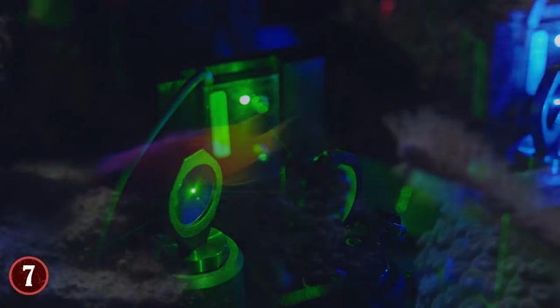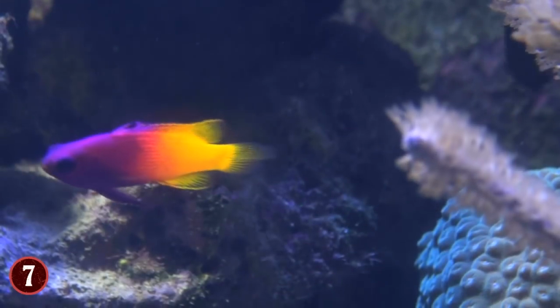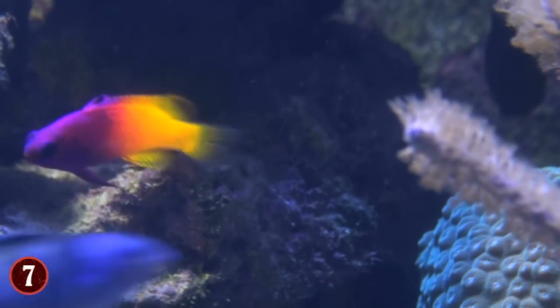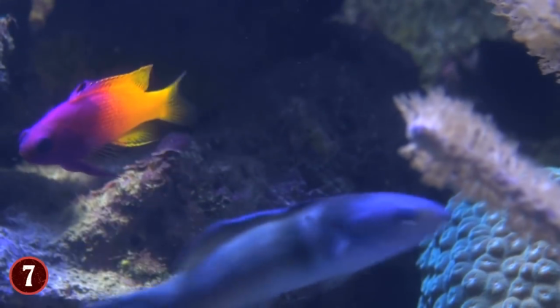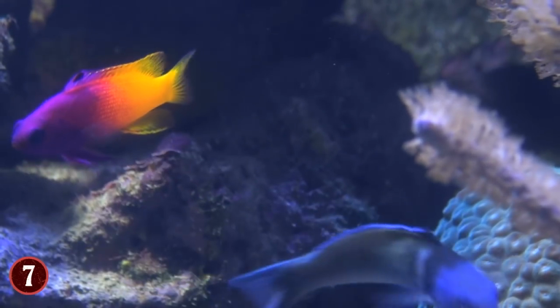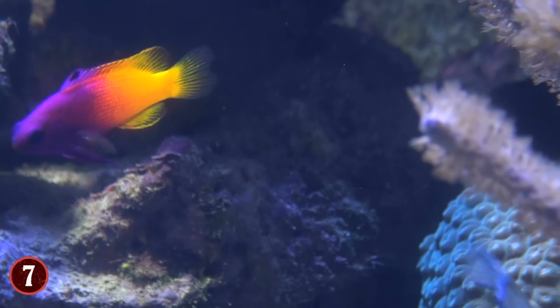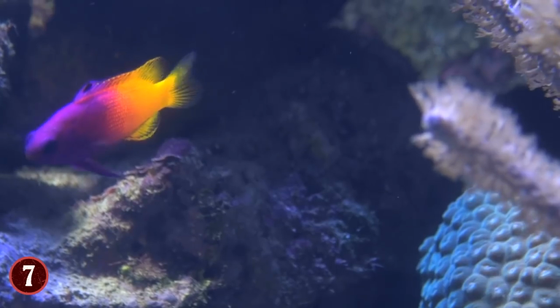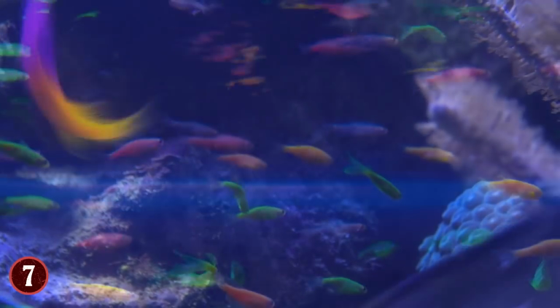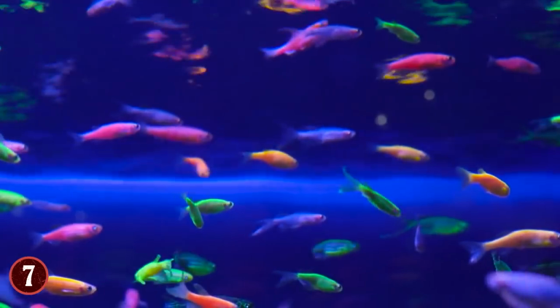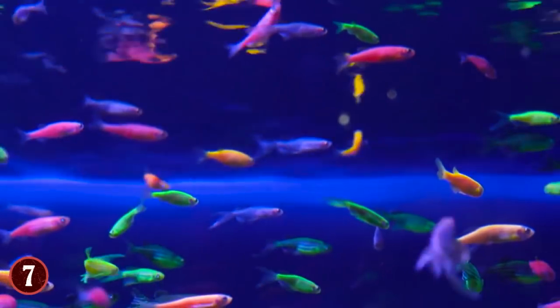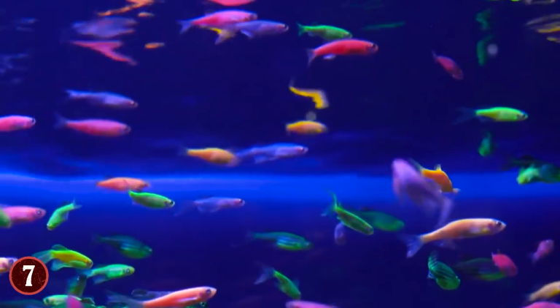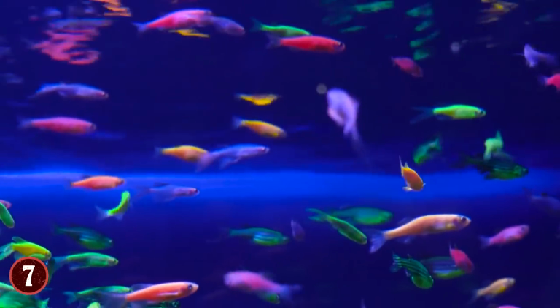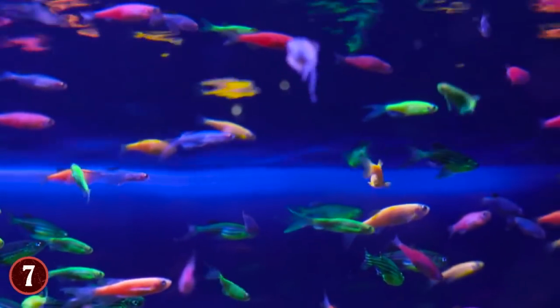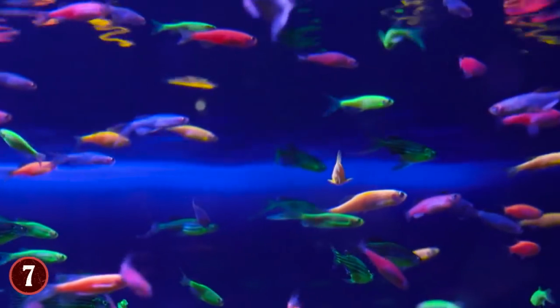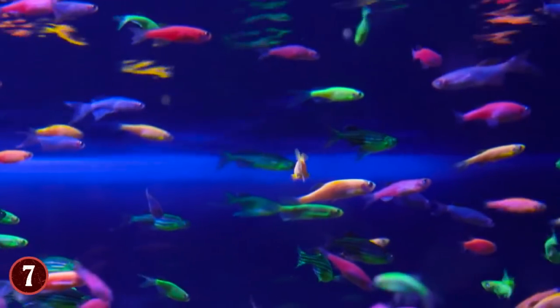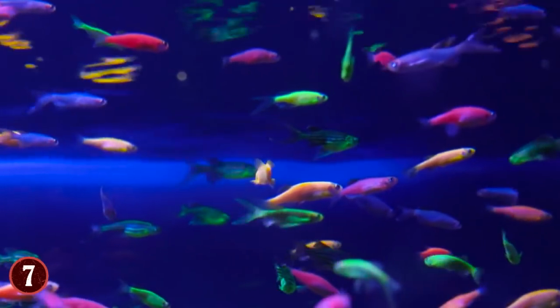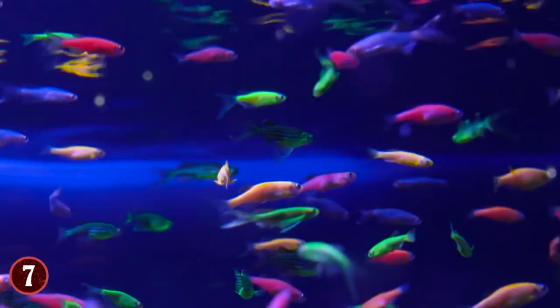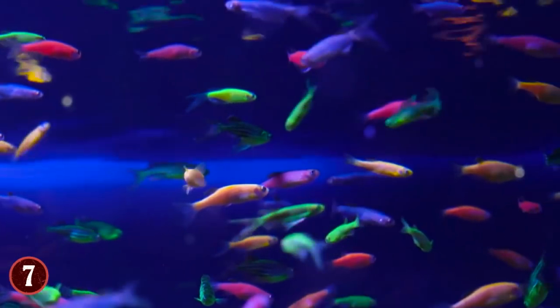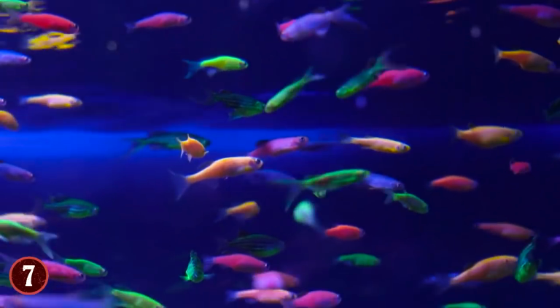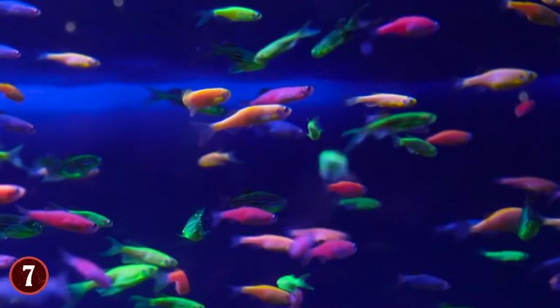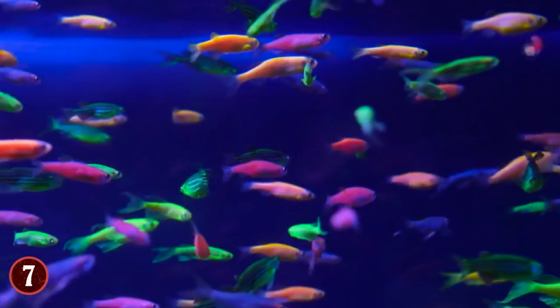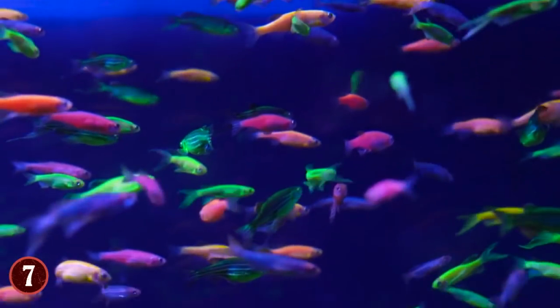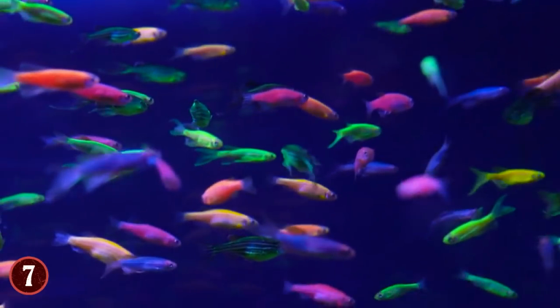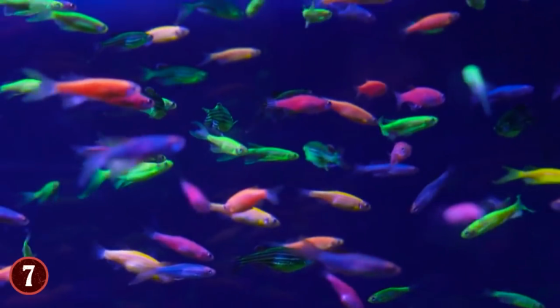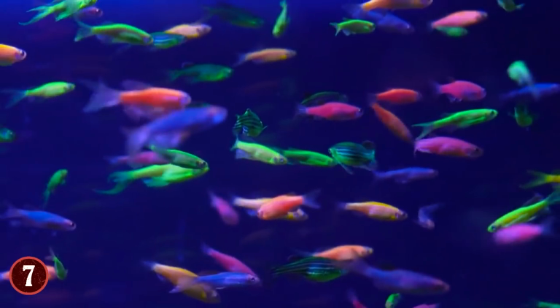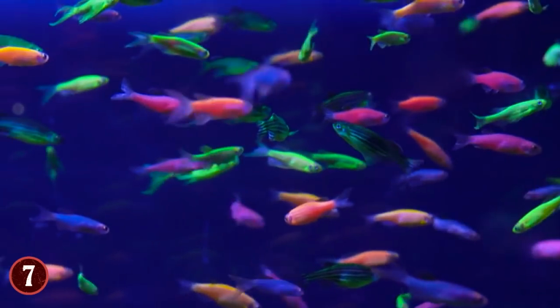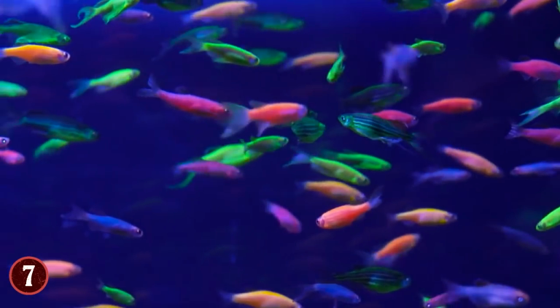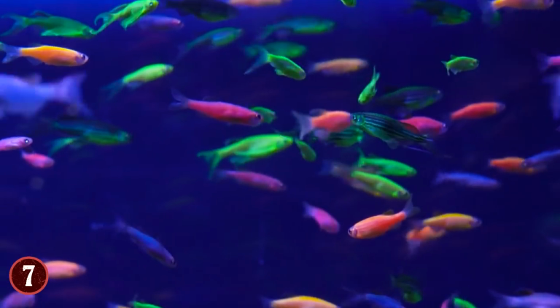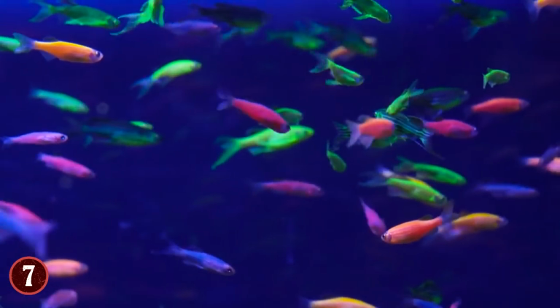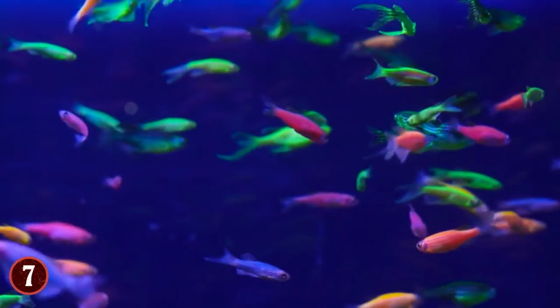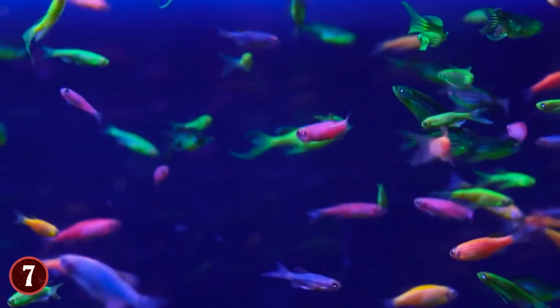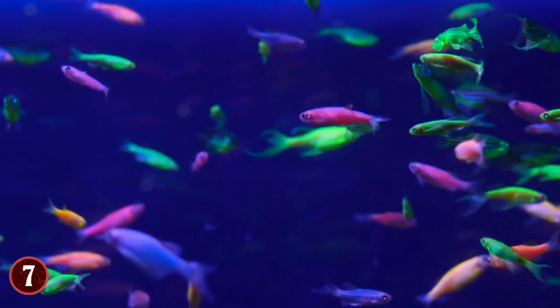Therefore, they're sold as pets, and you can get these glowfish in bright red, green, orange, yellow, blue, pink, purple, fluorescent colors, starfire red, cosmic blue, and galactic purple.